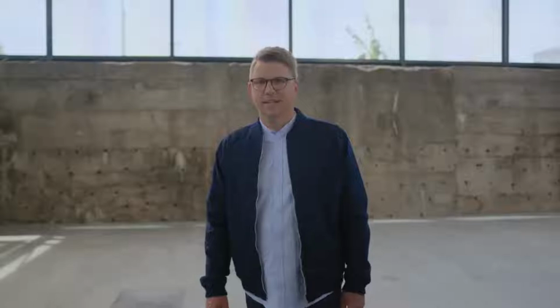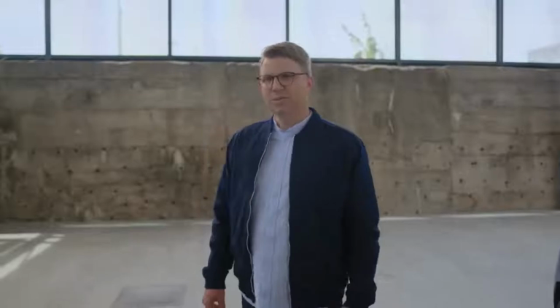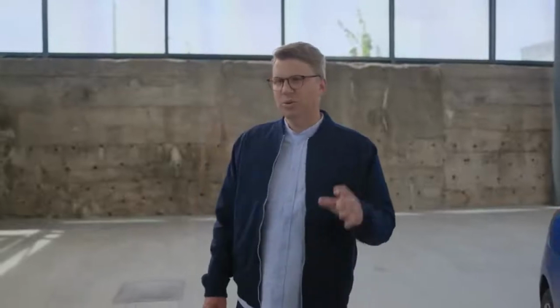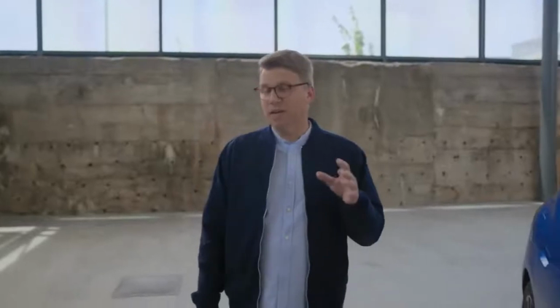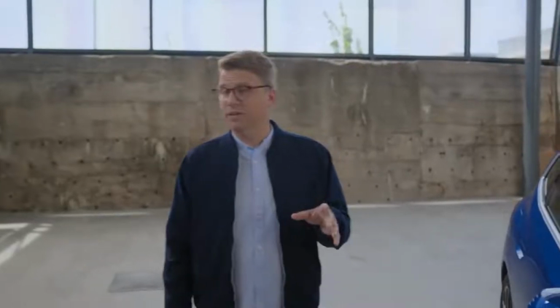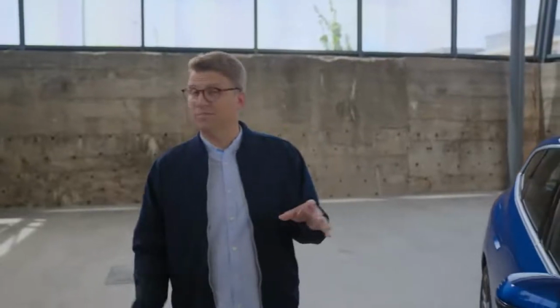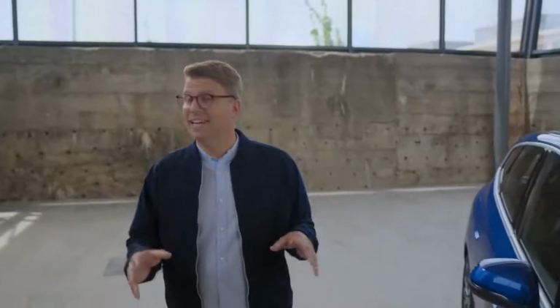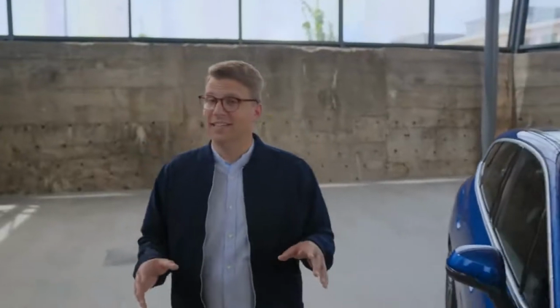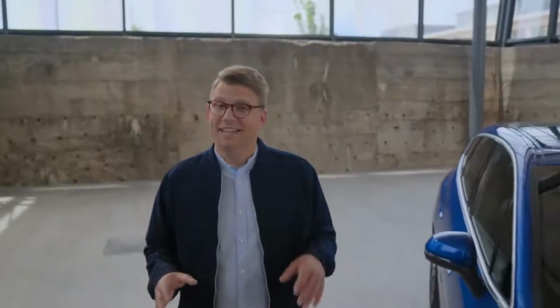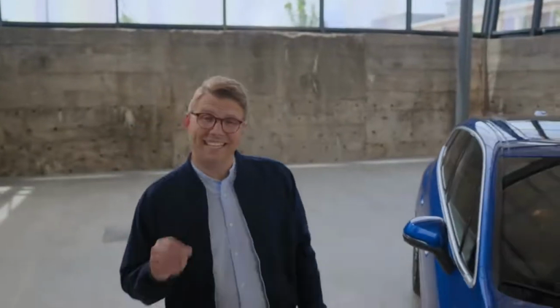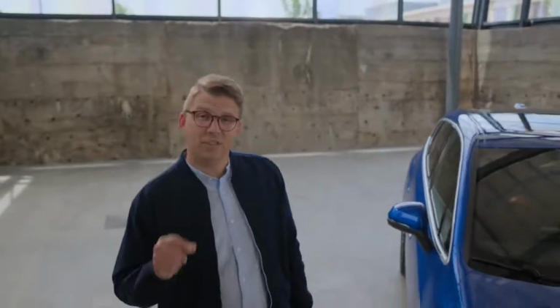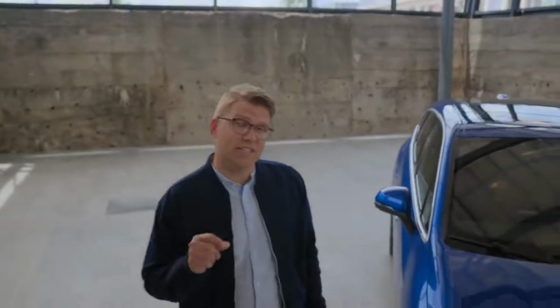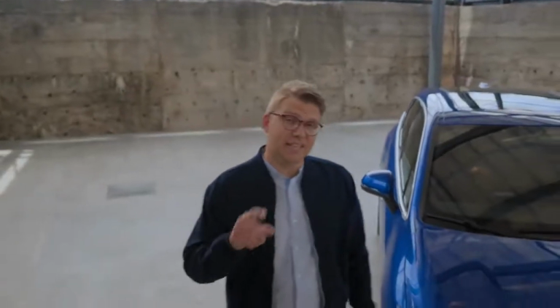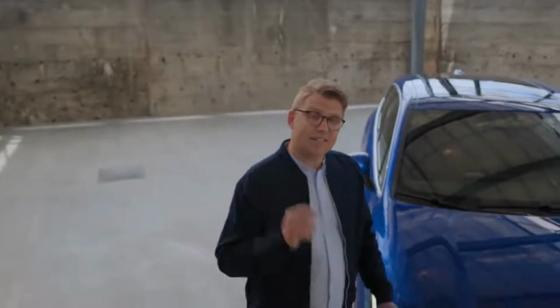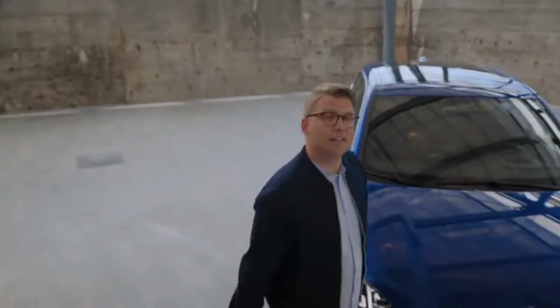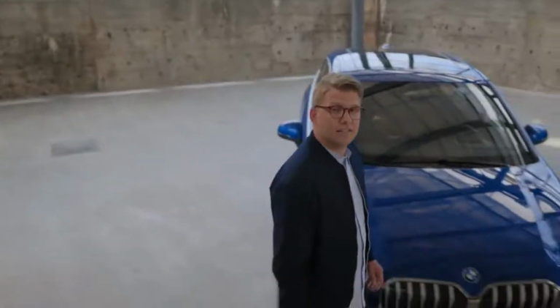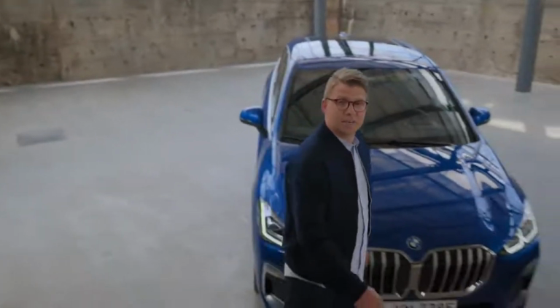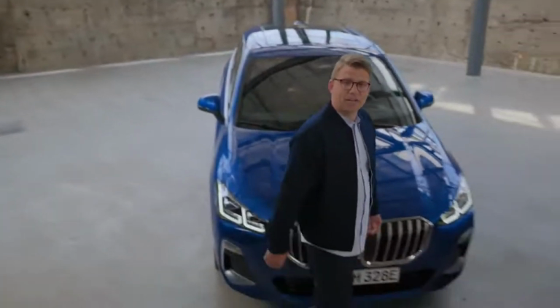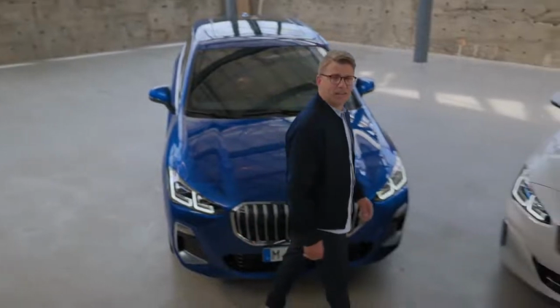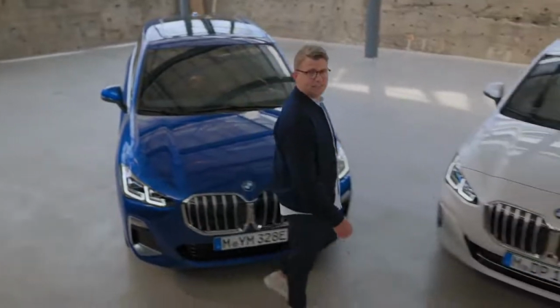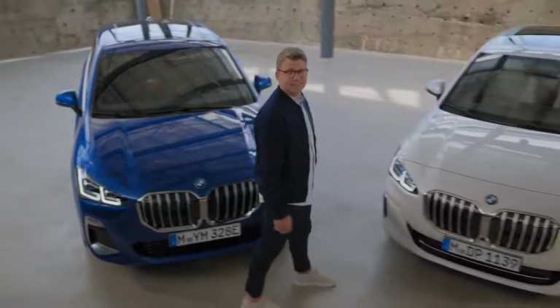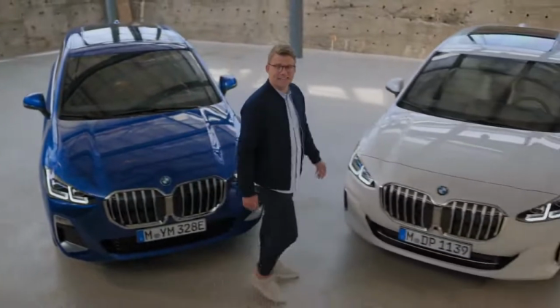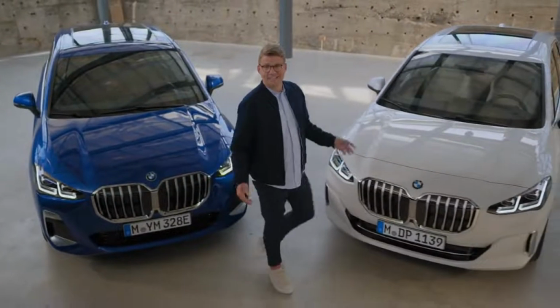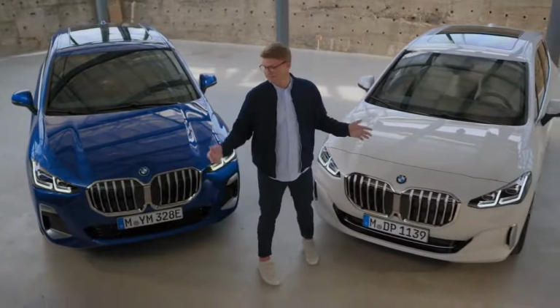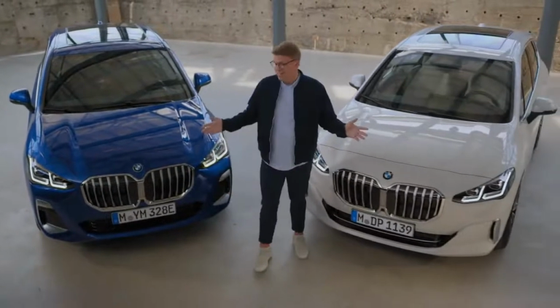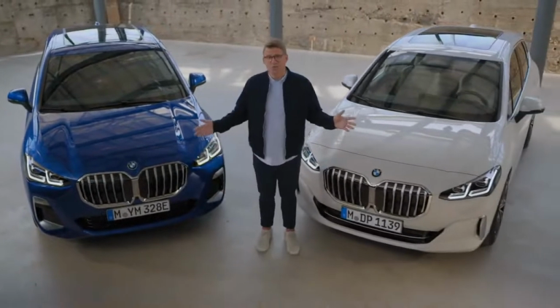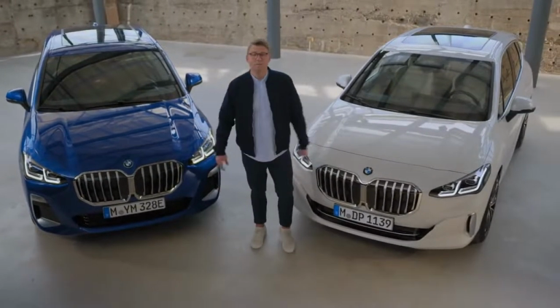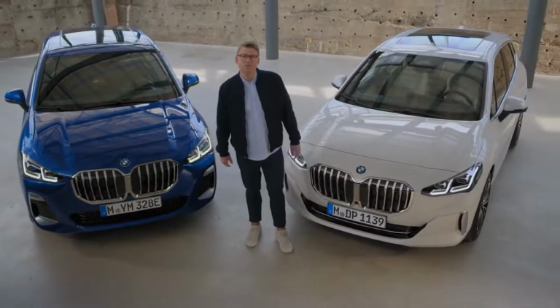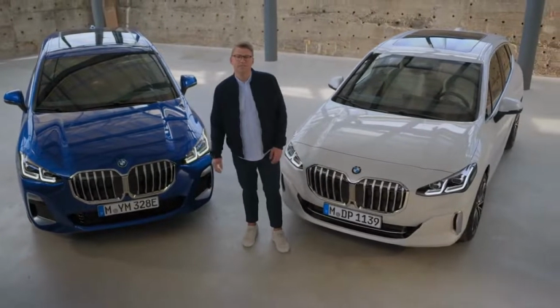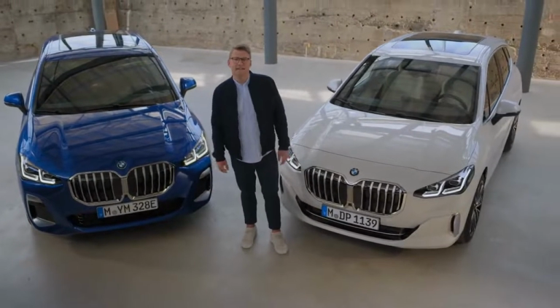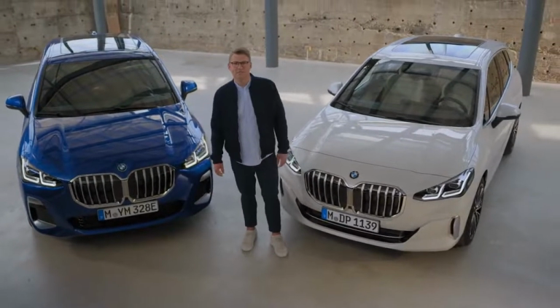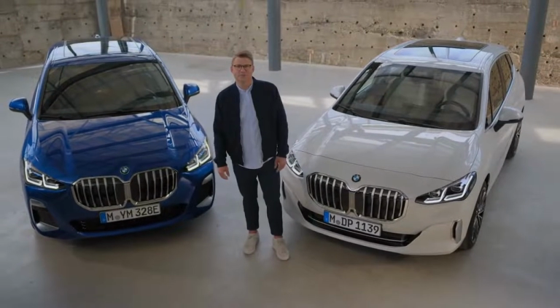Let me show you how comfort, practicality, next level connectivity and style are combined with effortless ease. This is the new BMW 2 Series Active Tourer.